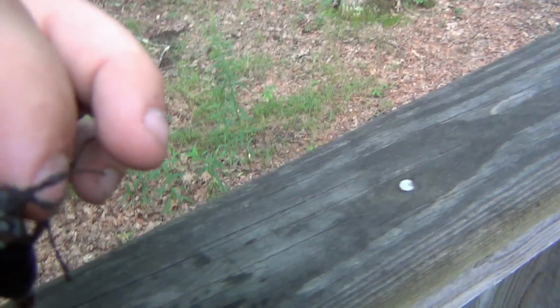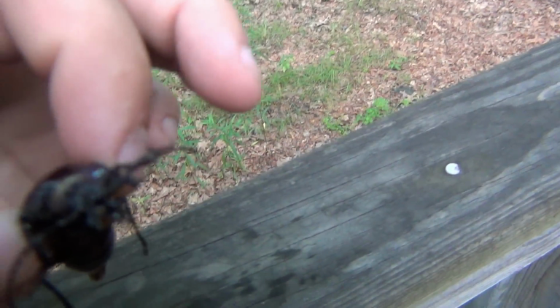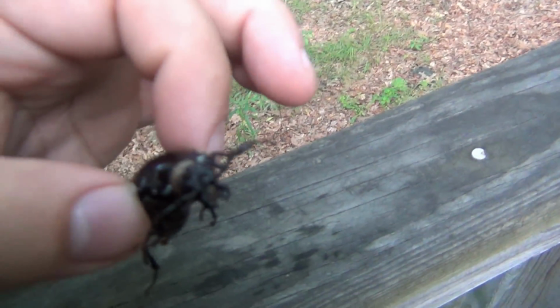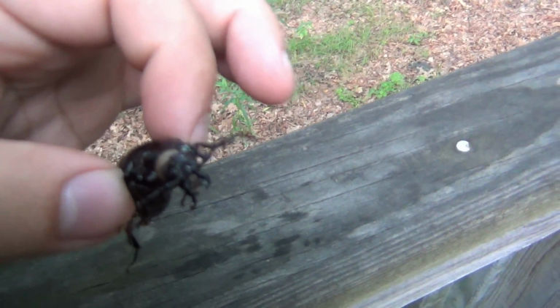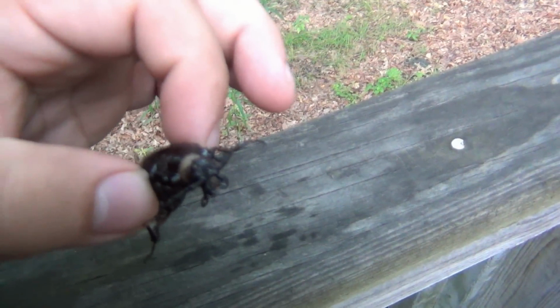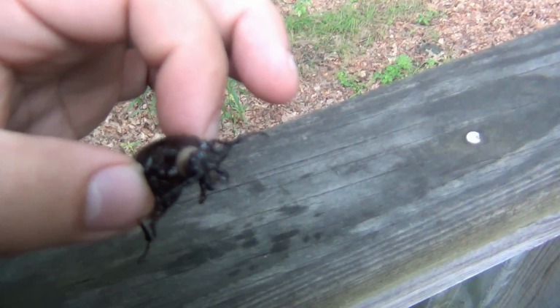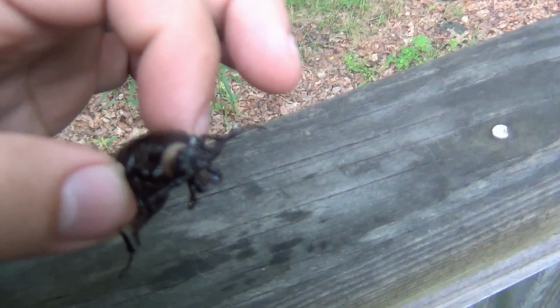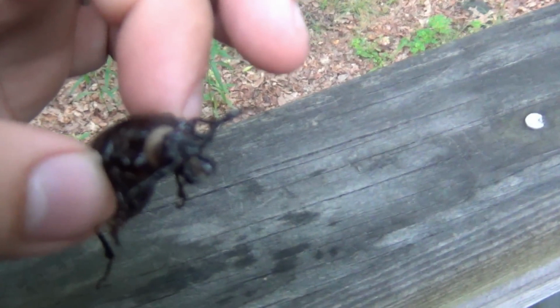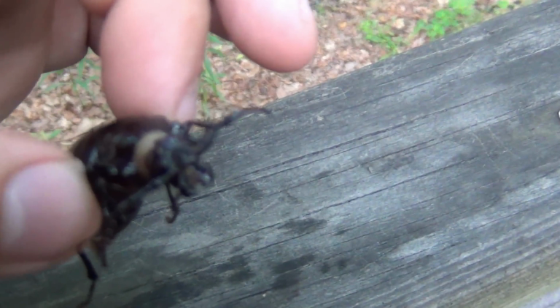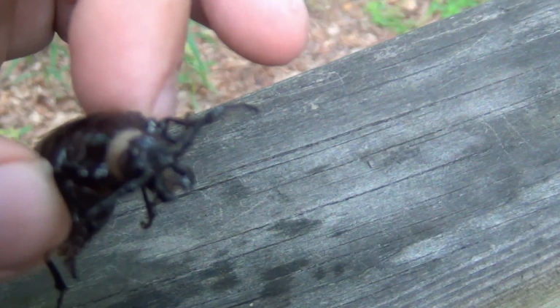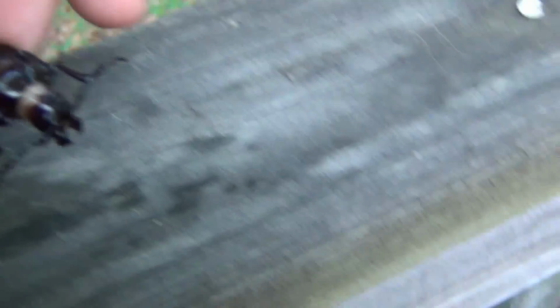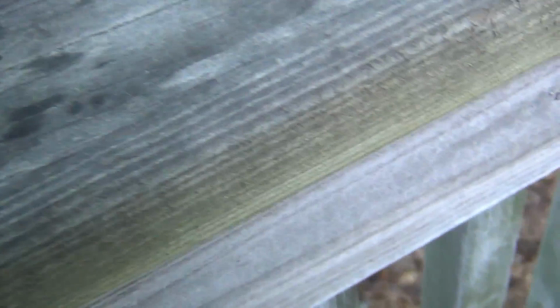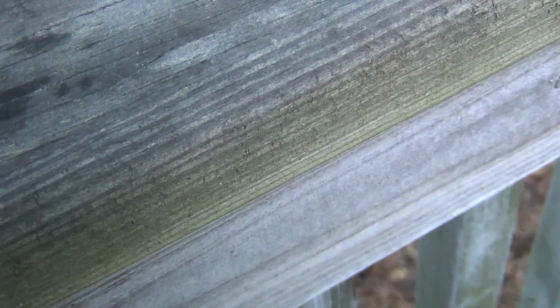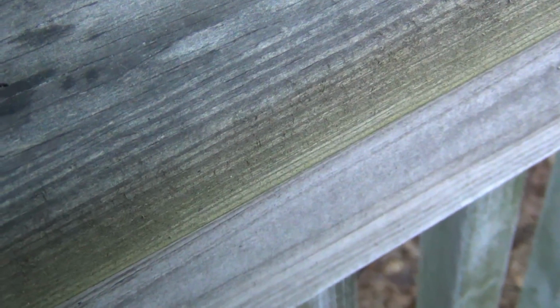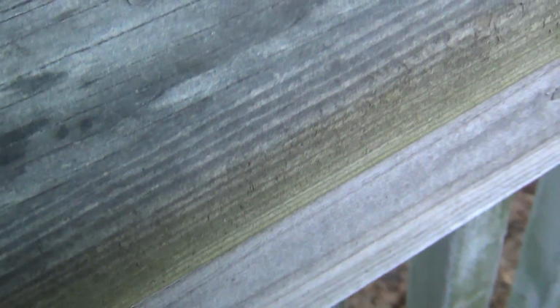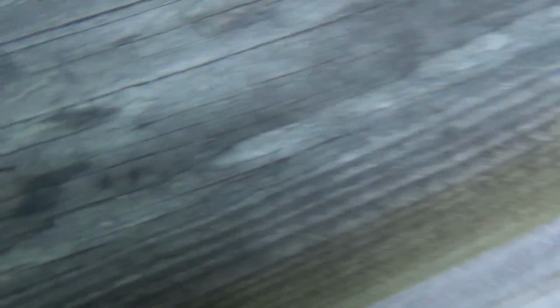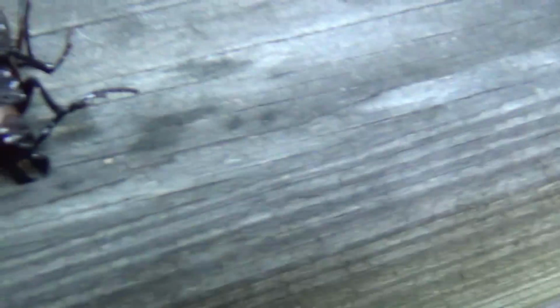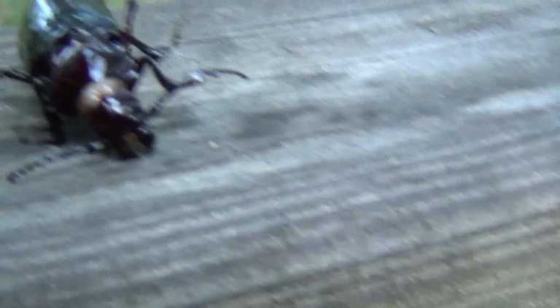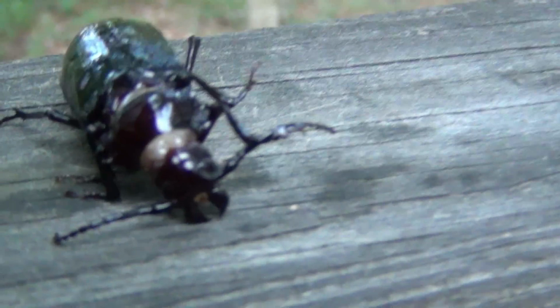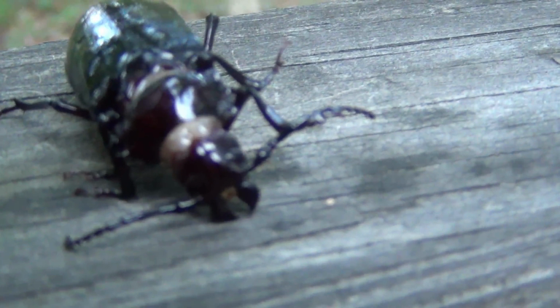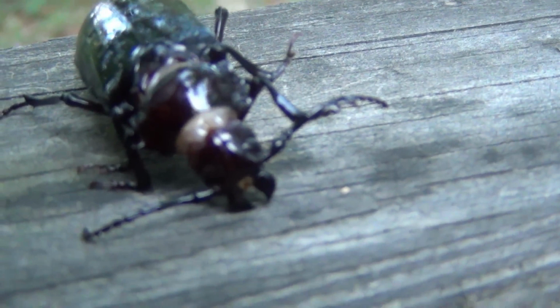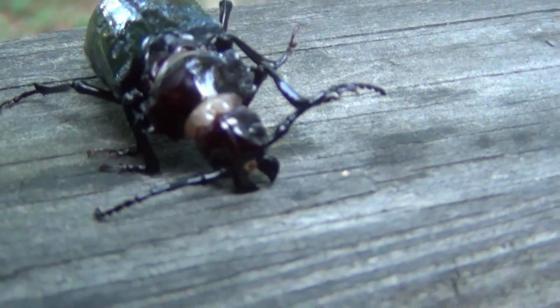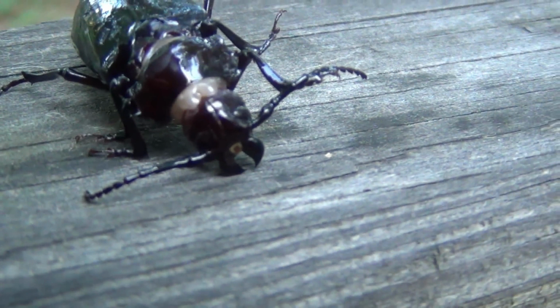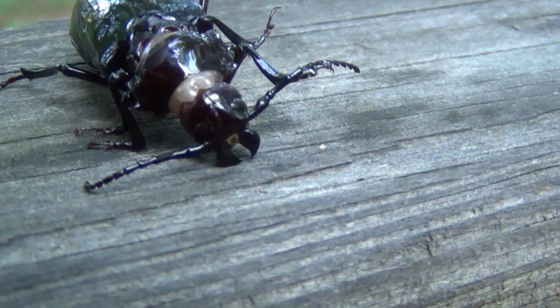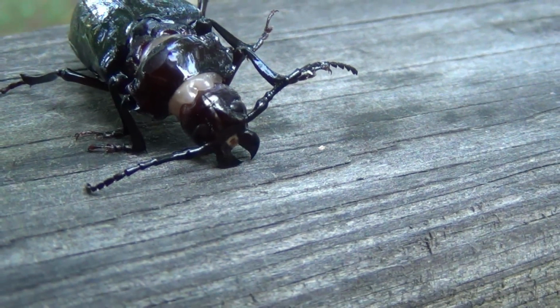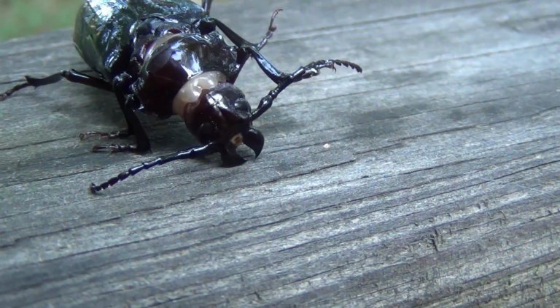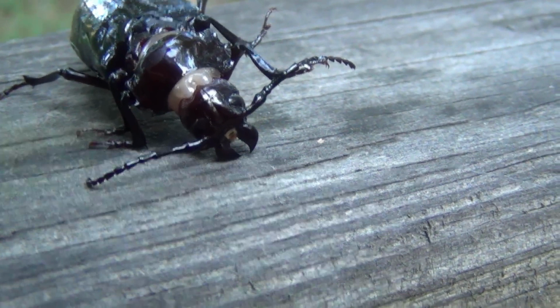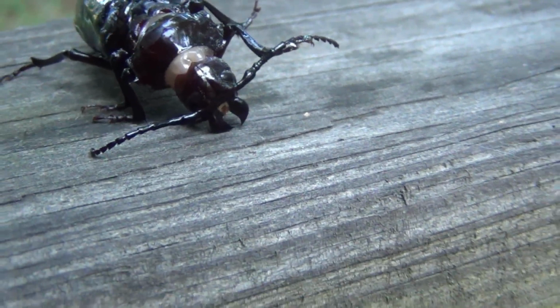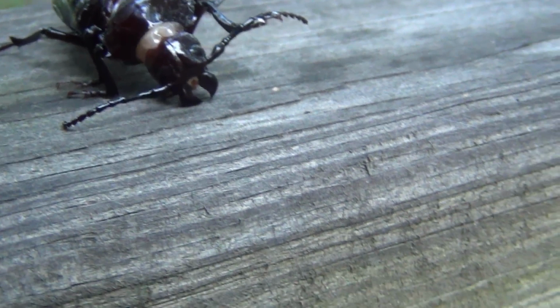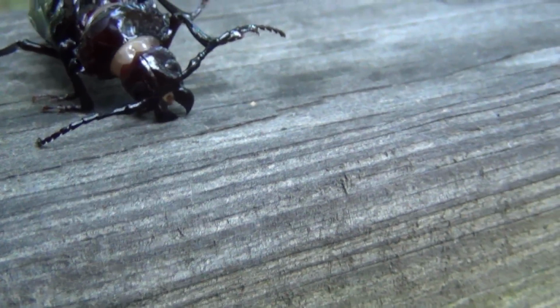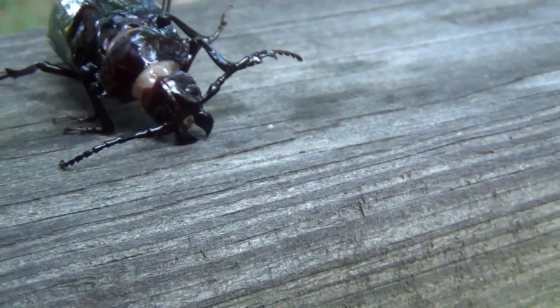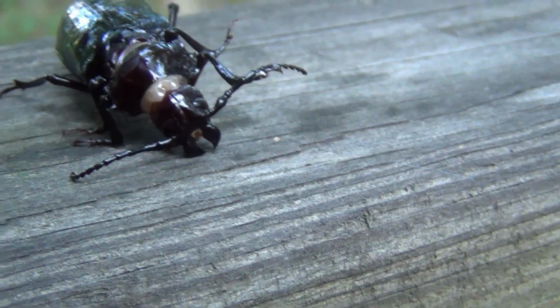It's got little cutter-looking teeth. Hold on, let me get a focus on this guy. I don't really want to be touching it all that much. See those jowls?